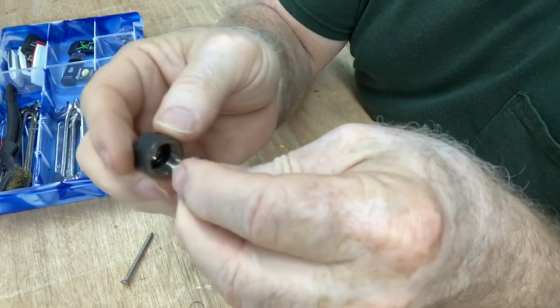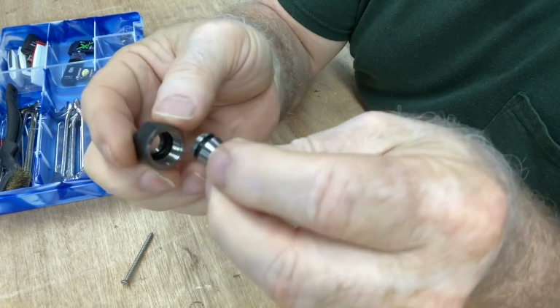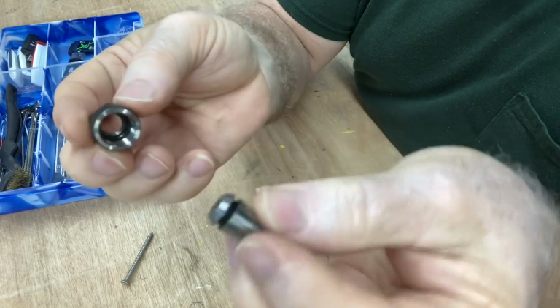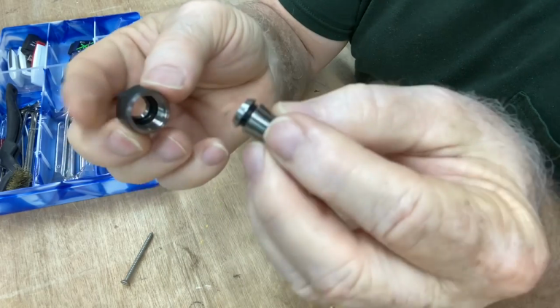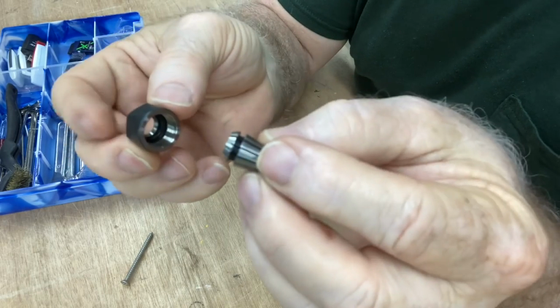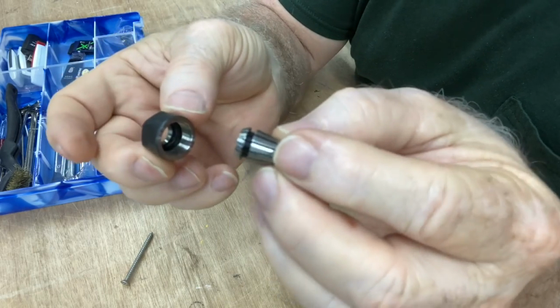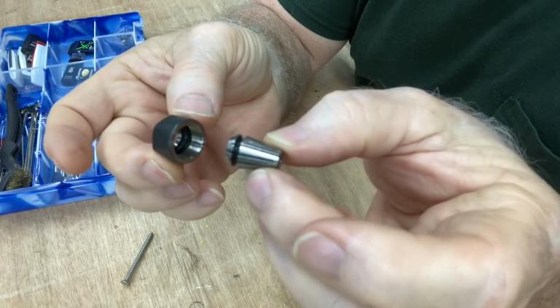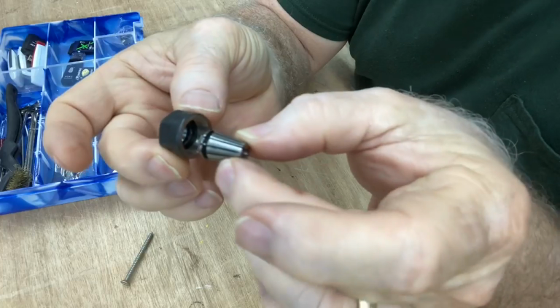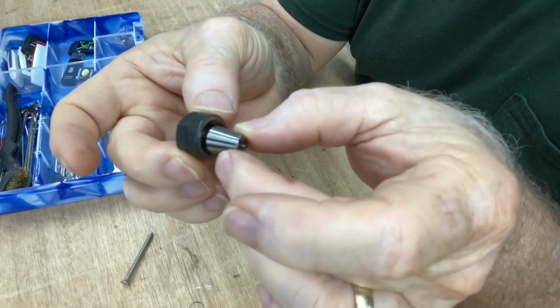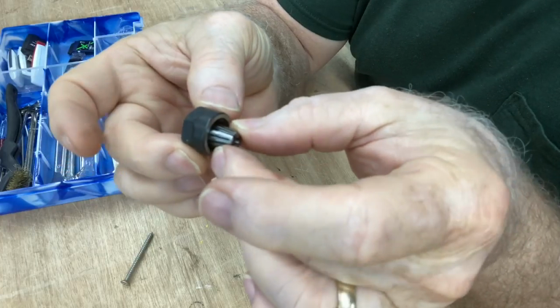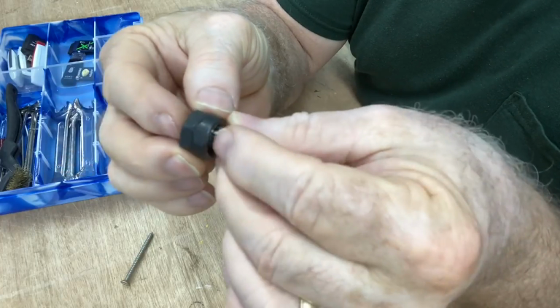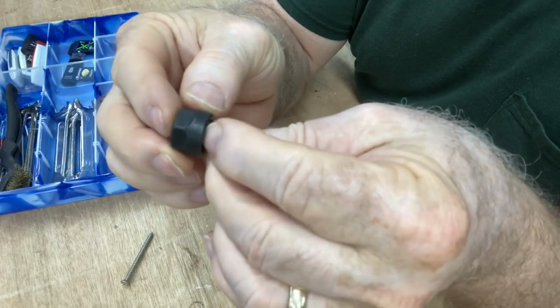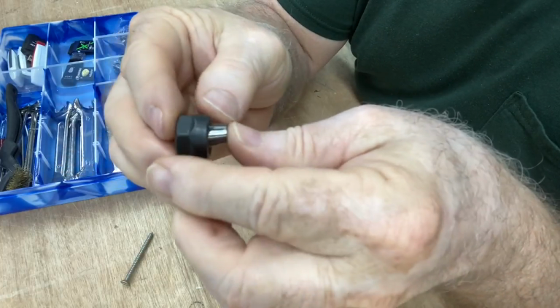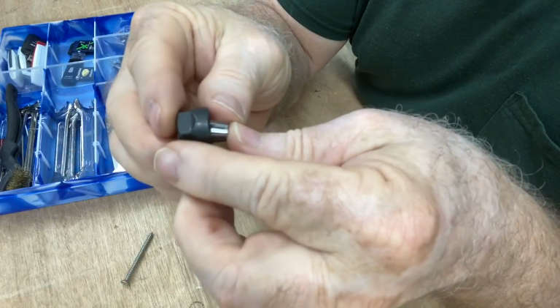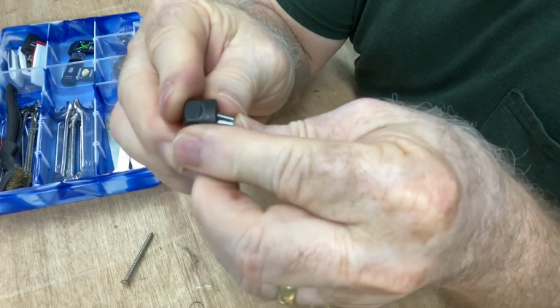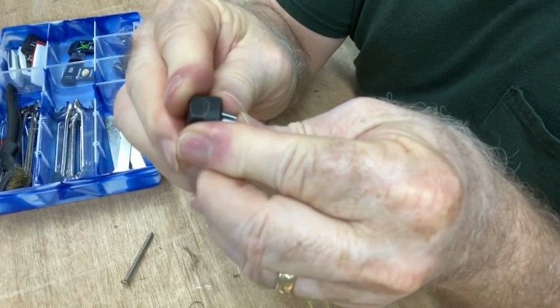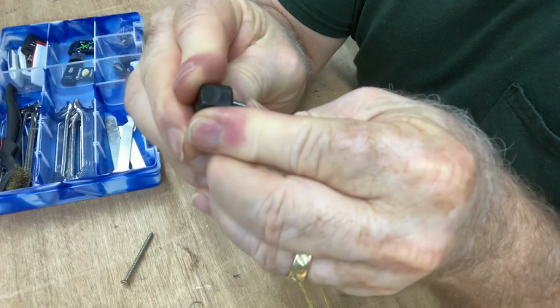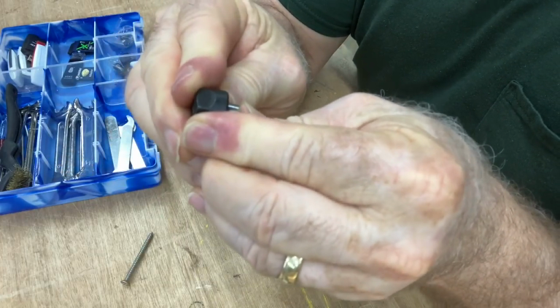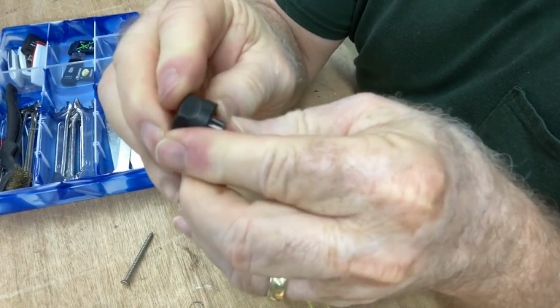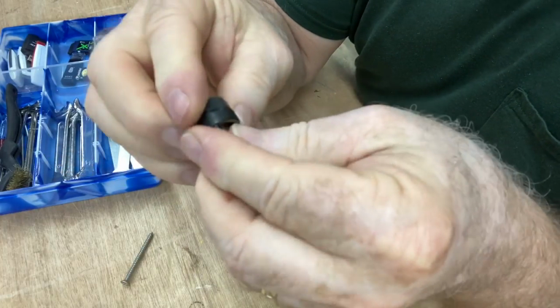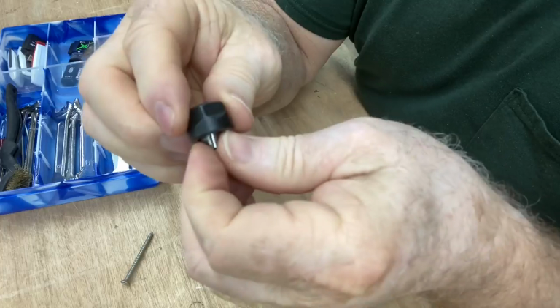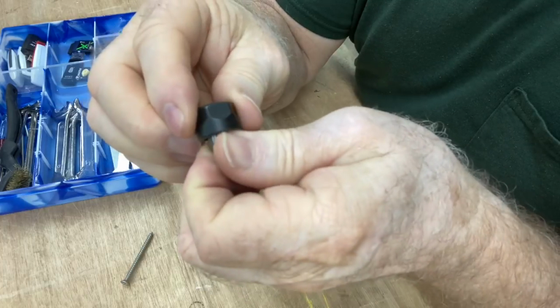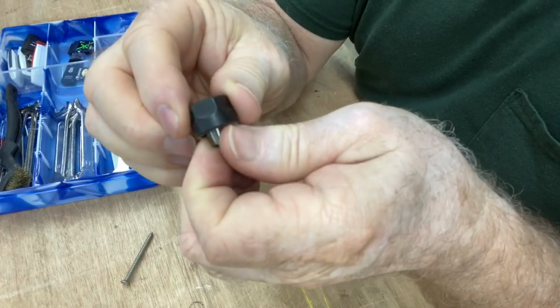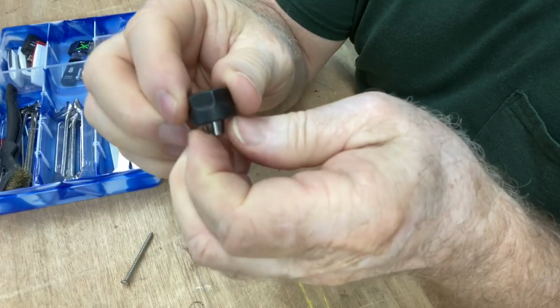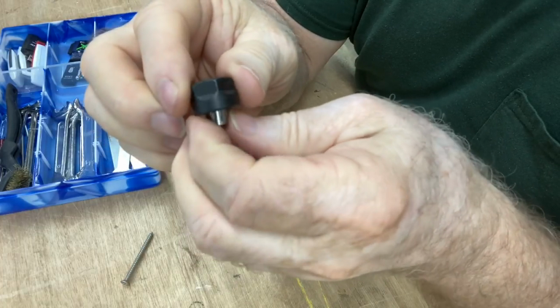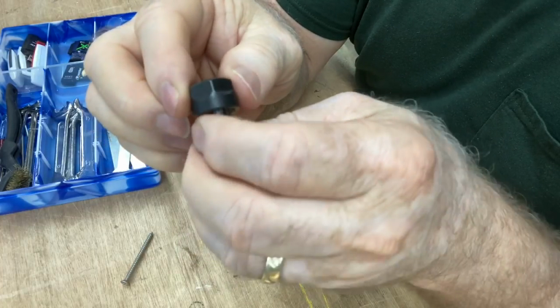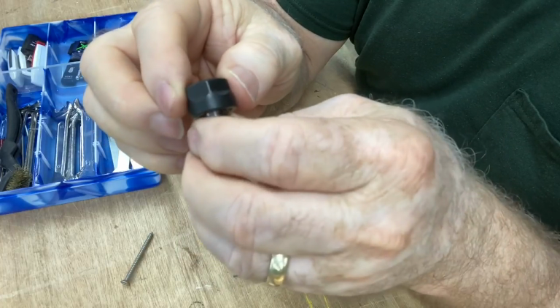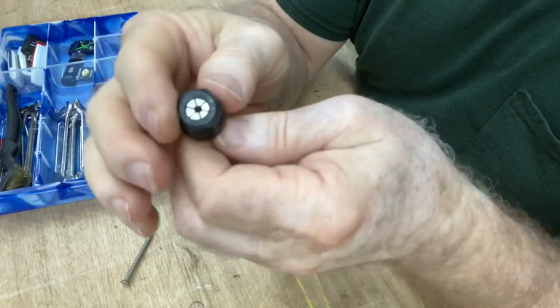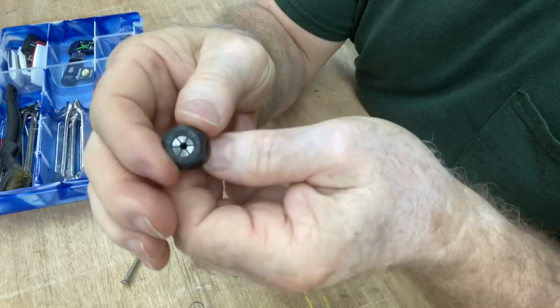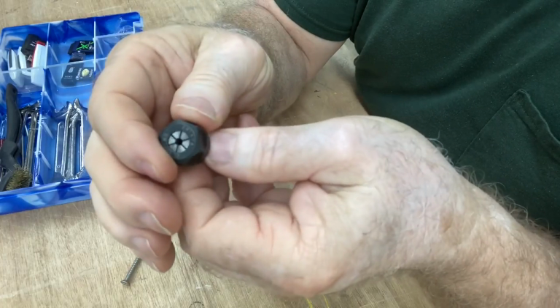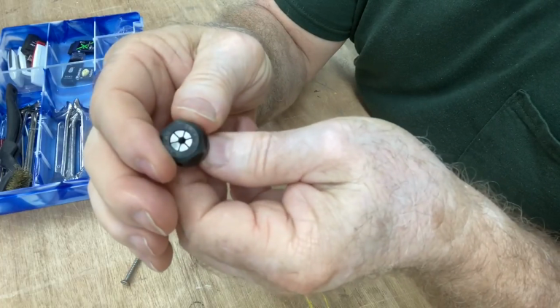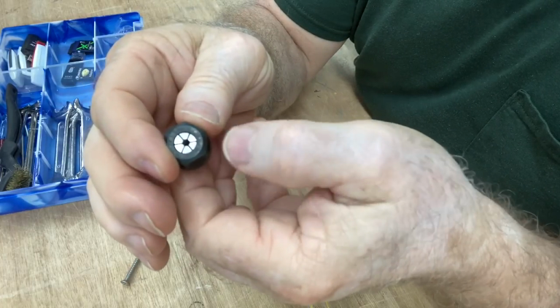Then to put it back in — or any collet that you have — you can just slip it in and push it into place. You'll hear it snap into position, and you're ready to go.